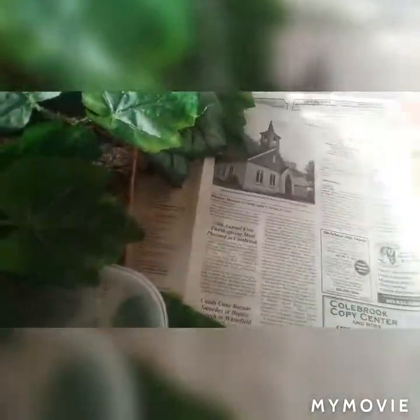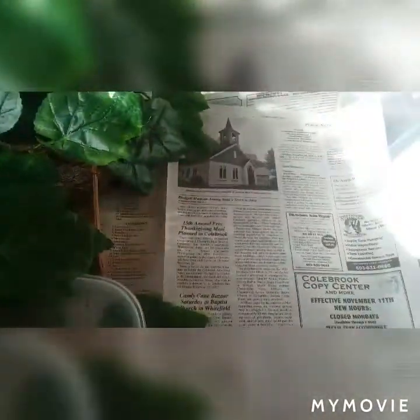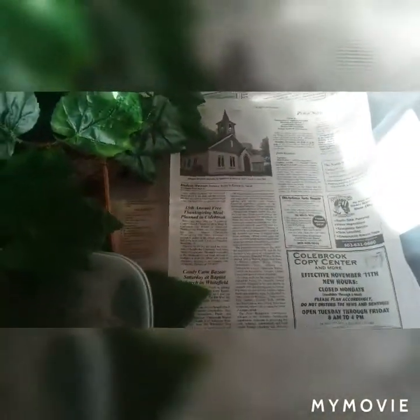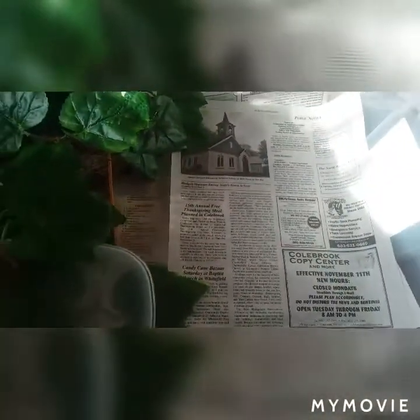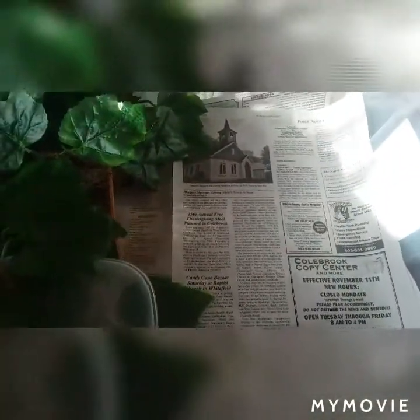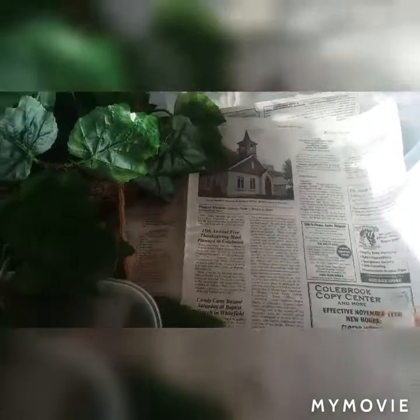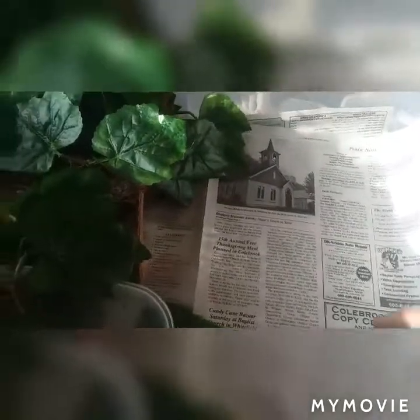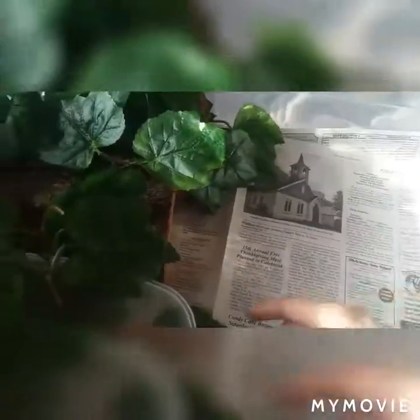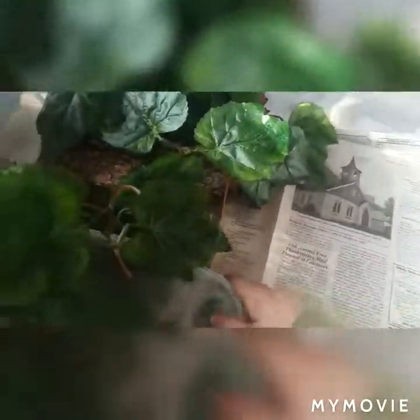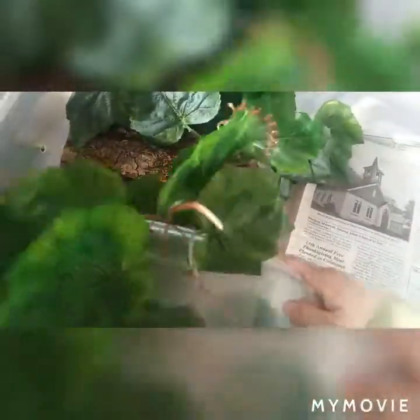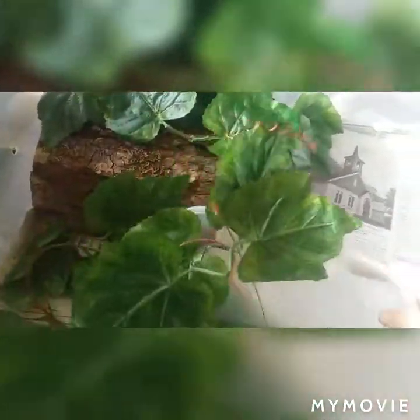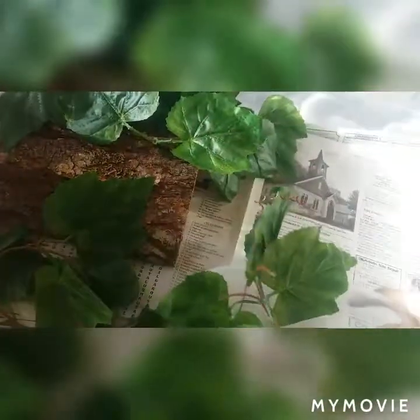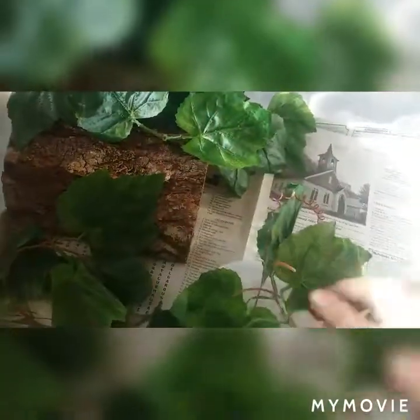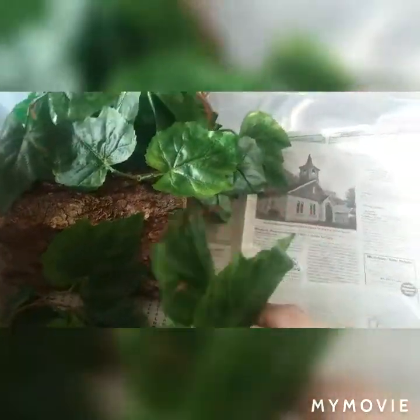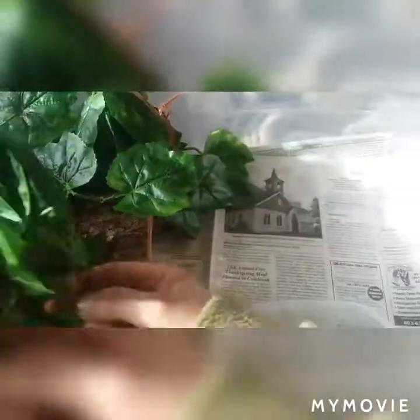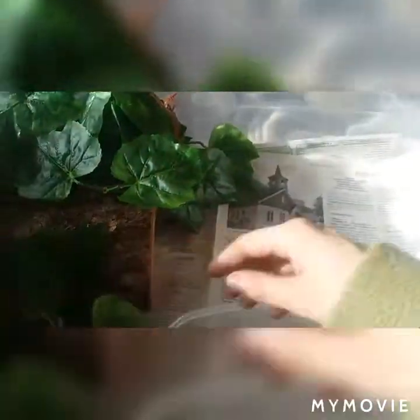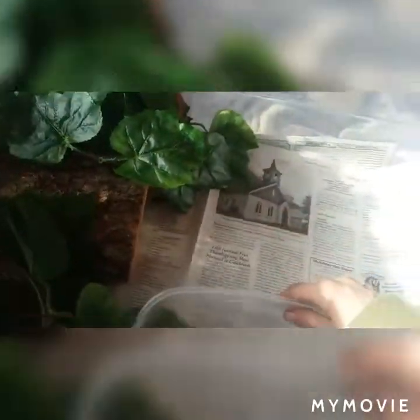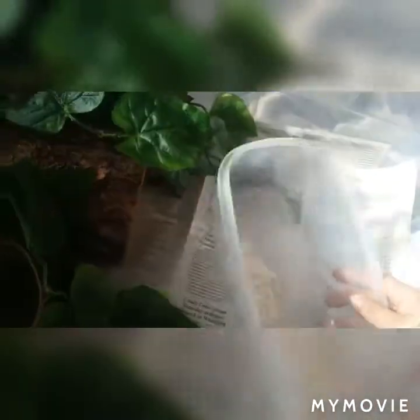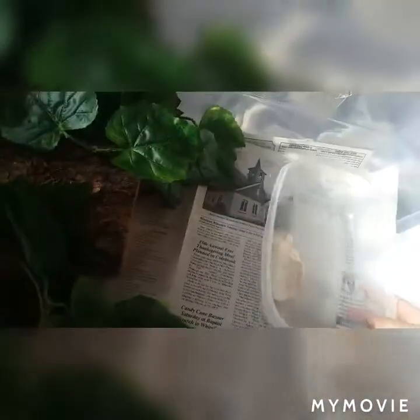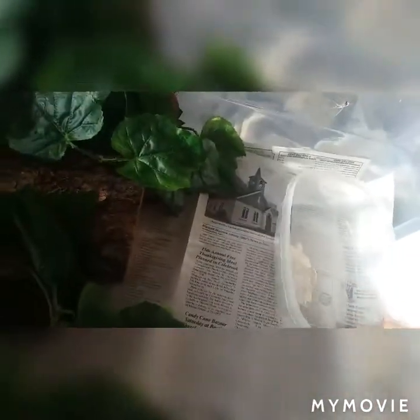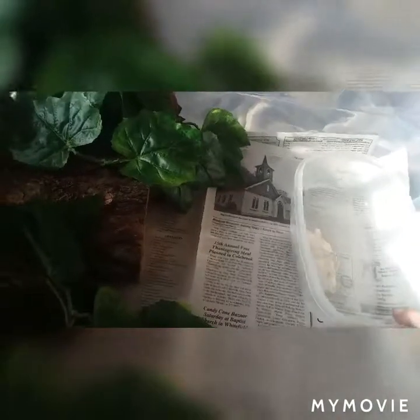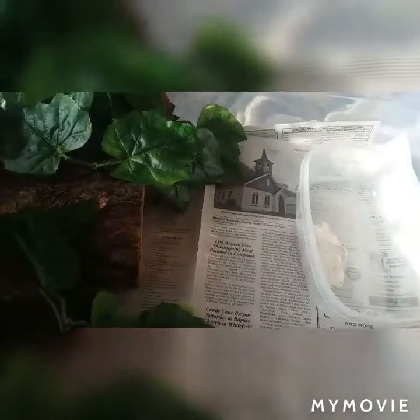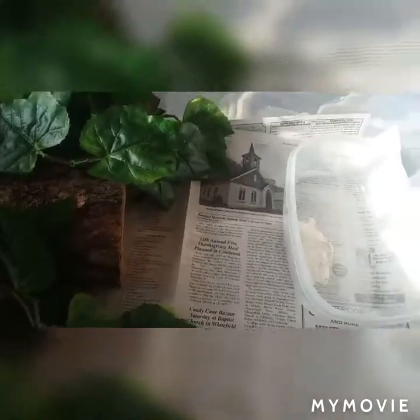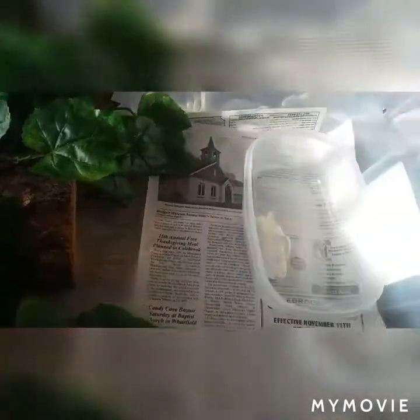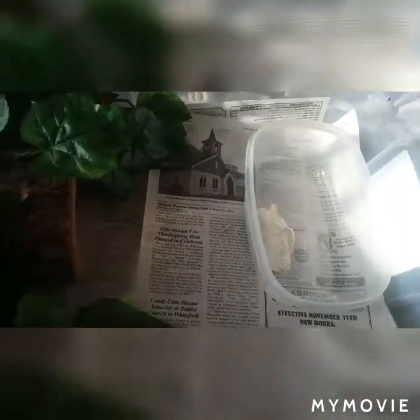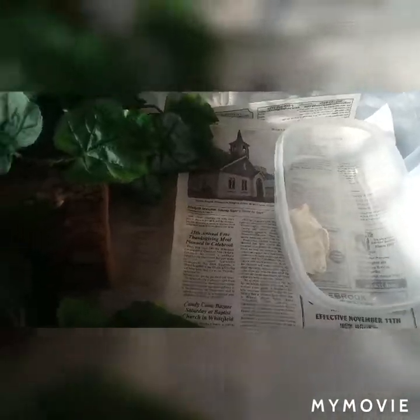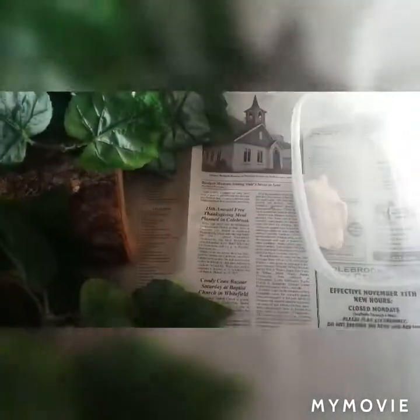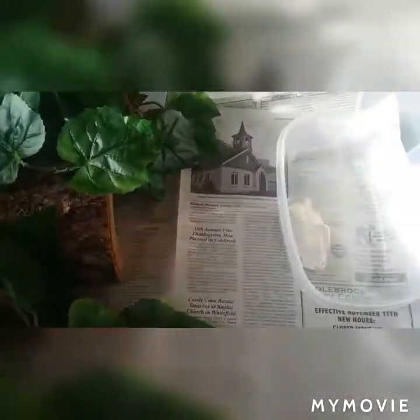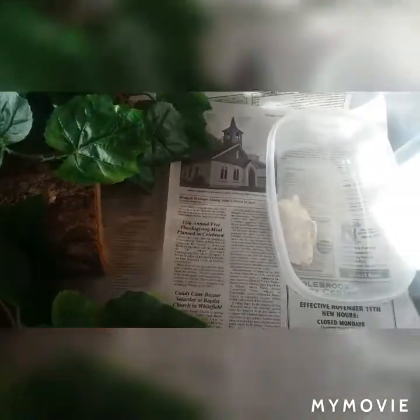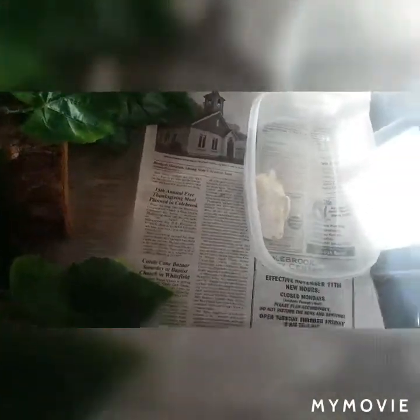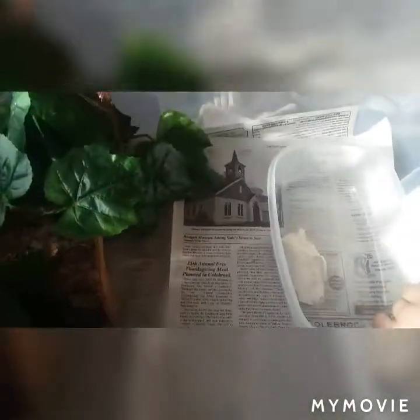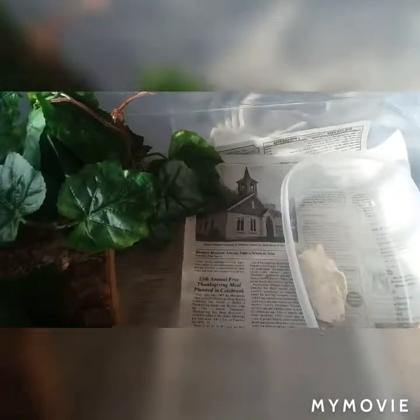I've used newspaper before, but I've also tried other things. This is all stuff that he recommends. And if you ask me, Vin Russo kind of knows because he's an expert and I'm not.